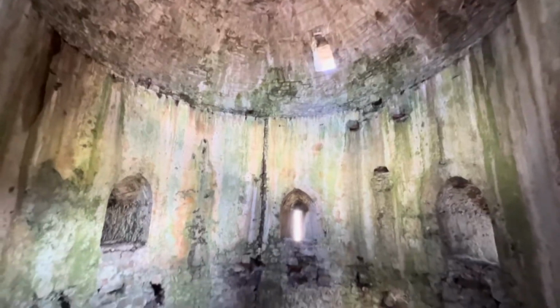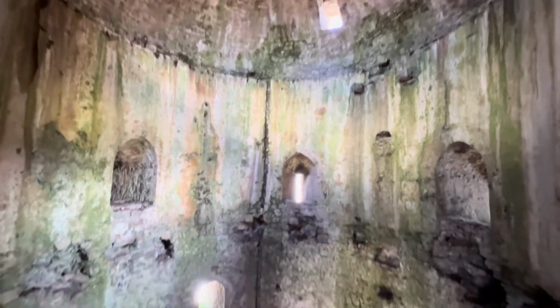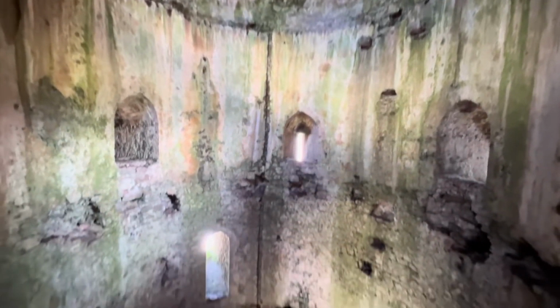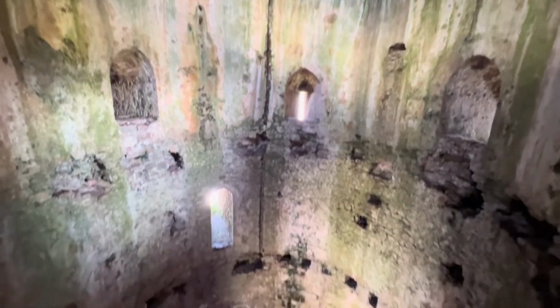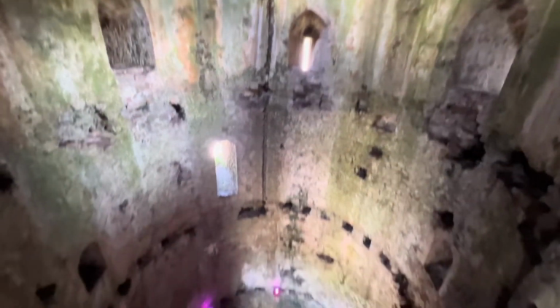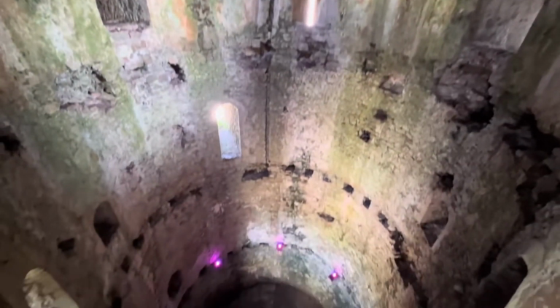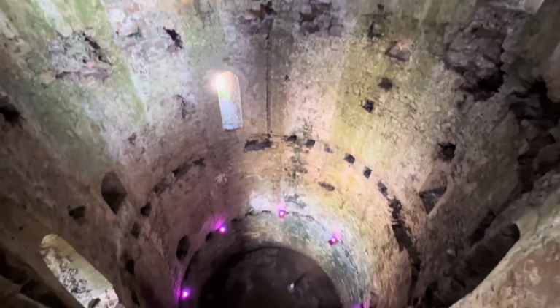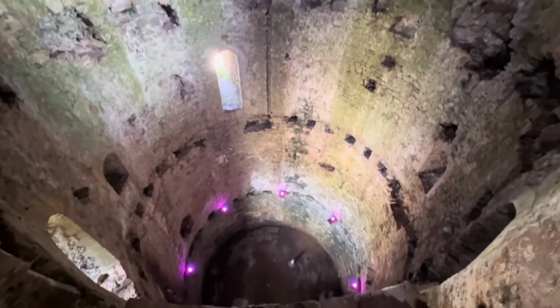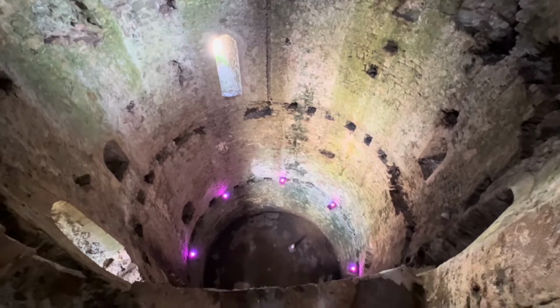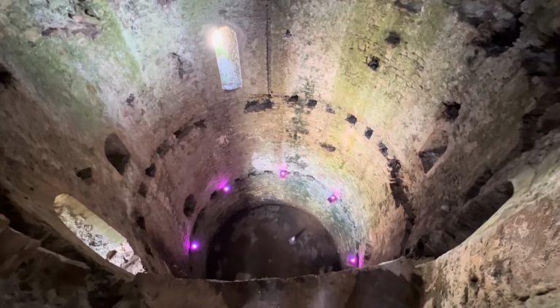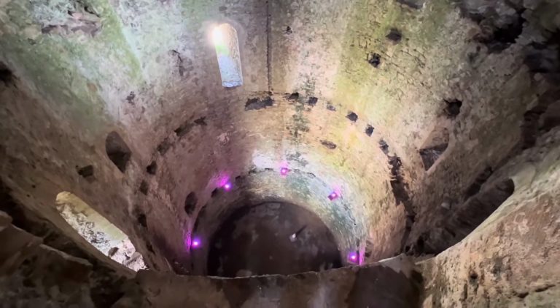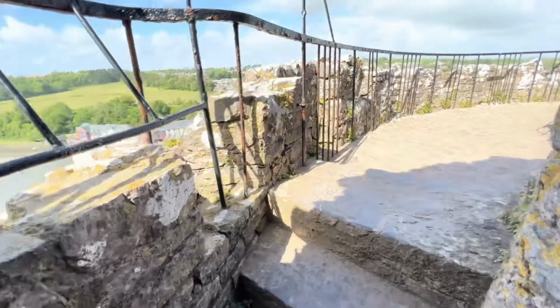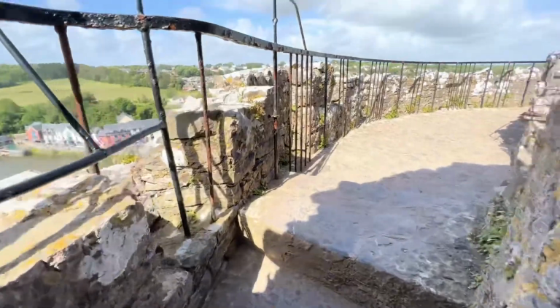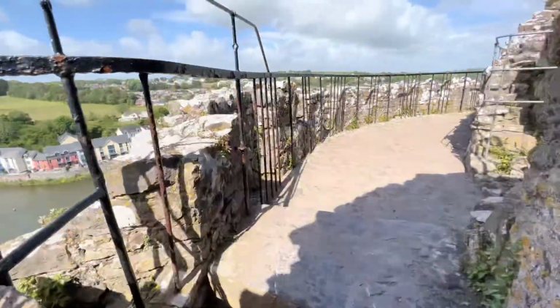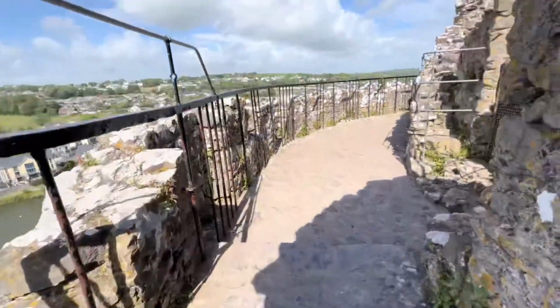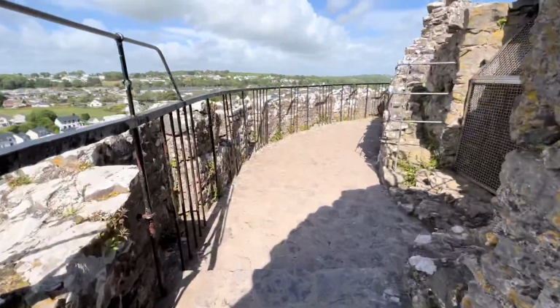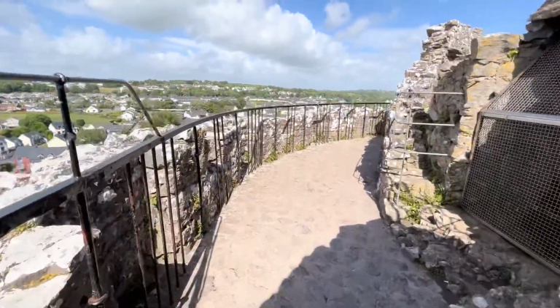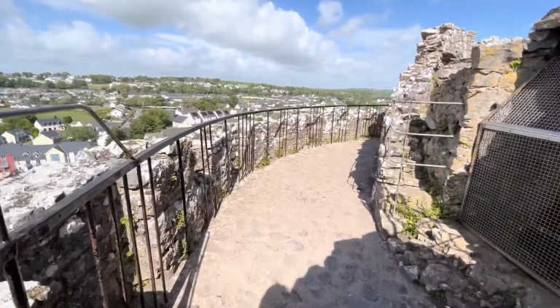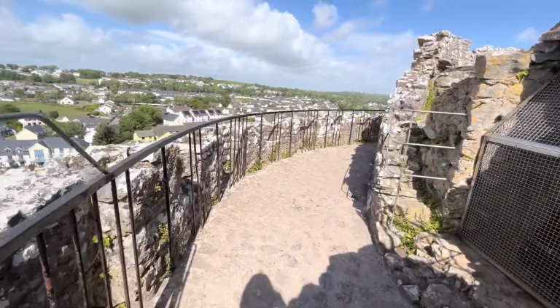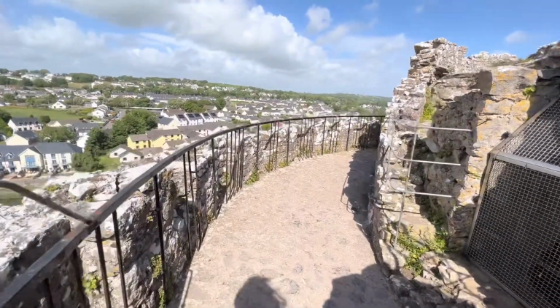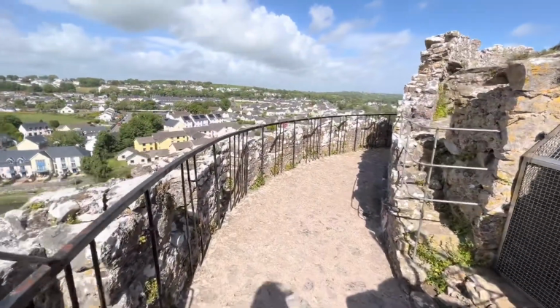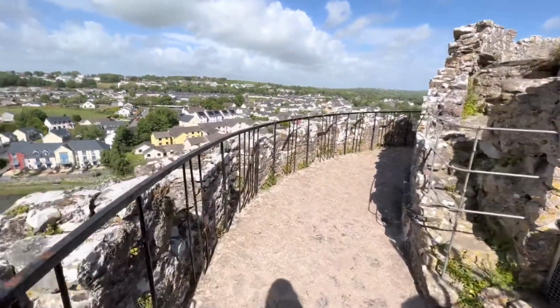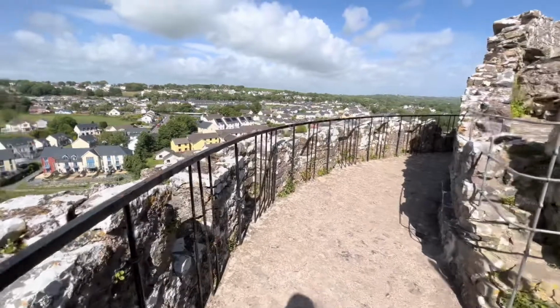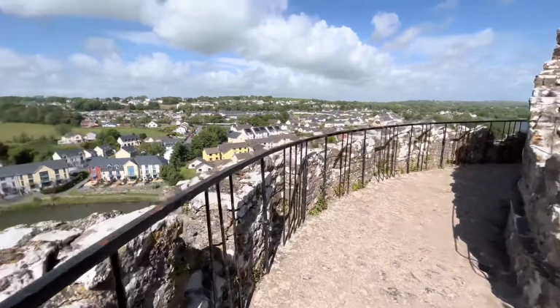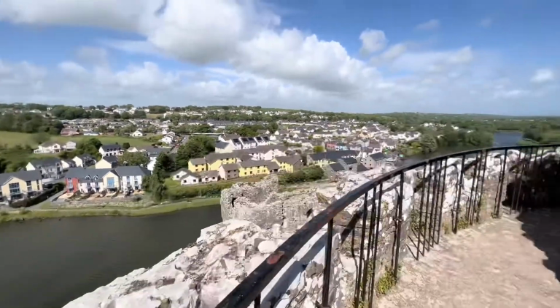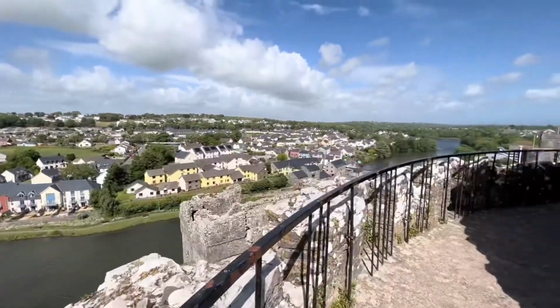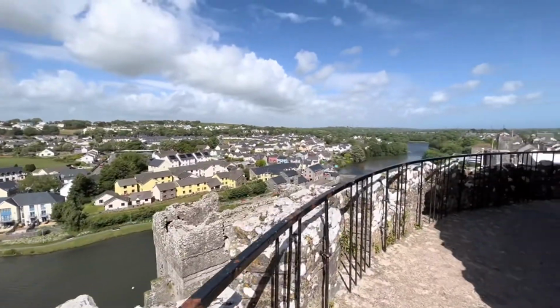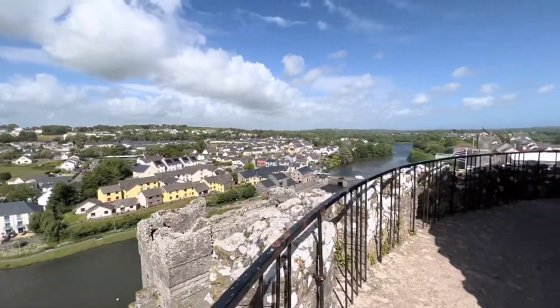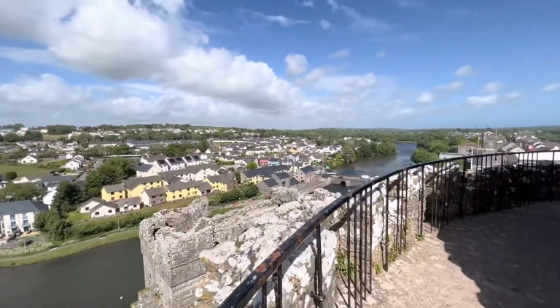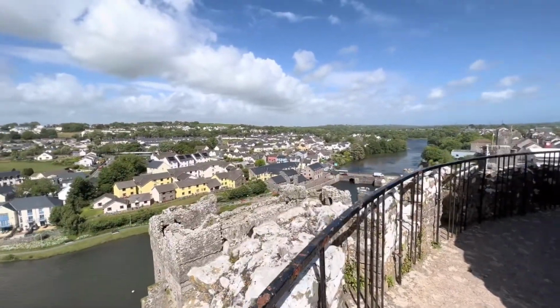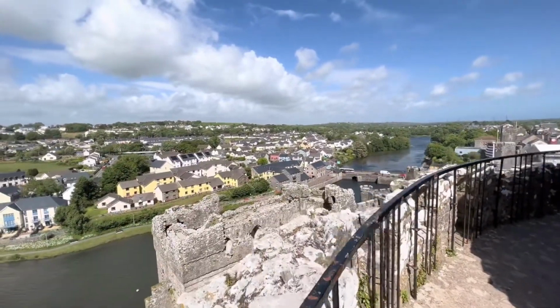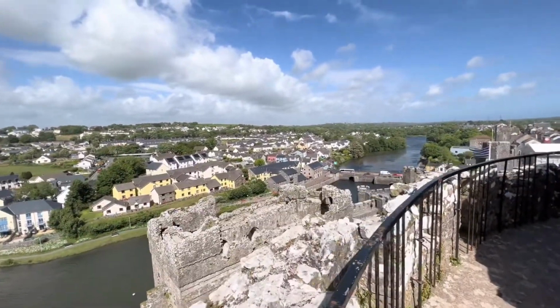William Marshall tripled the size of the castle and added five floors of military design. The floors are now long gone, but from the top of the tower you can still see the lands that Marshall held.